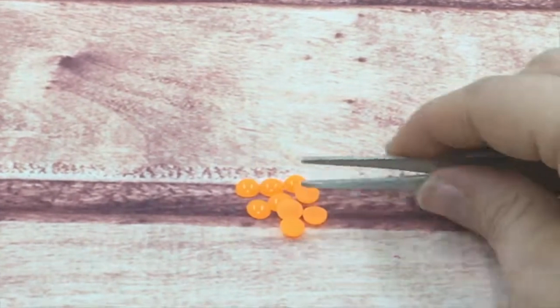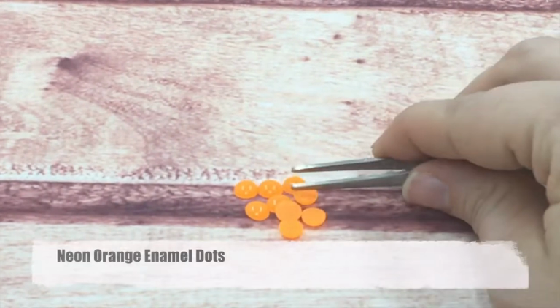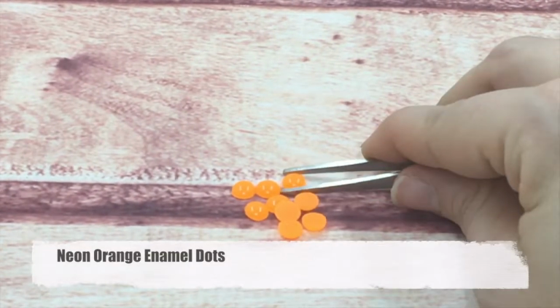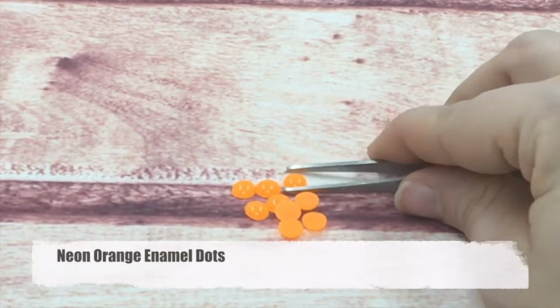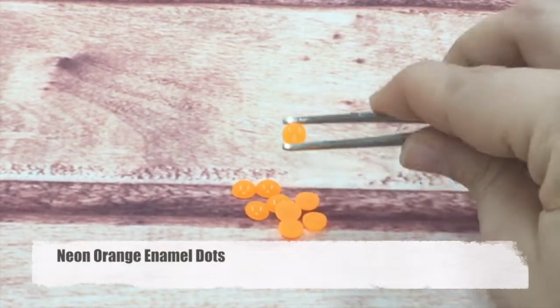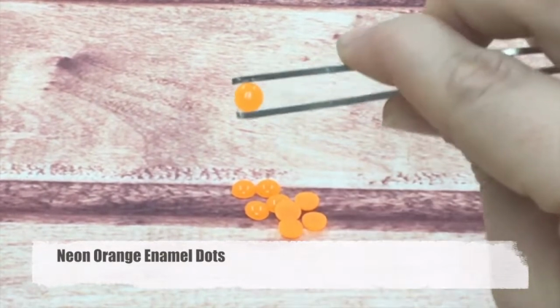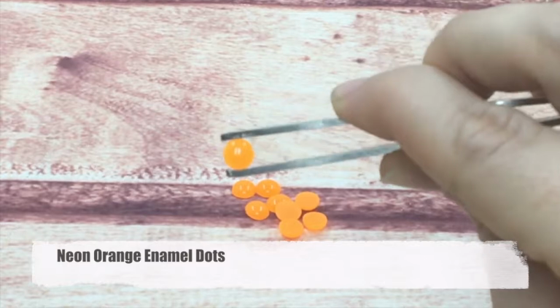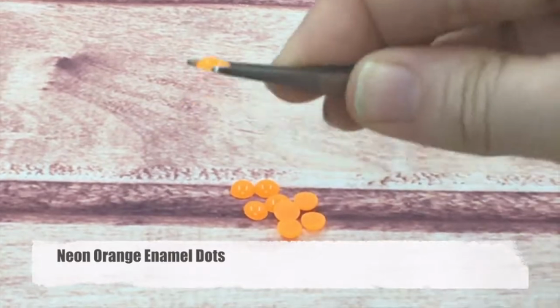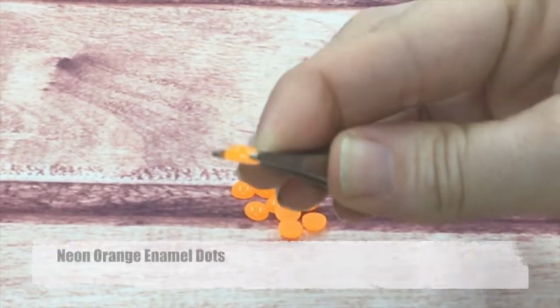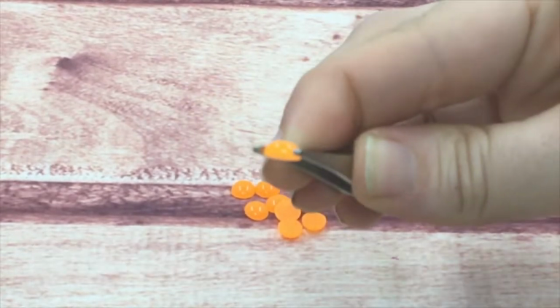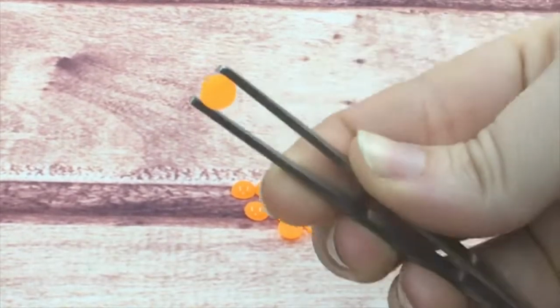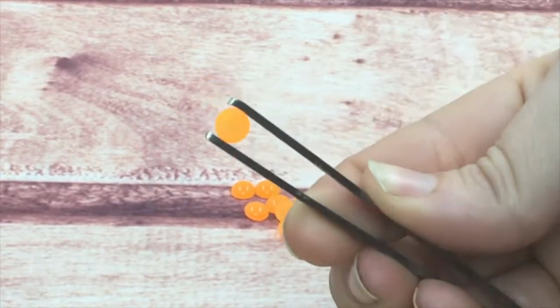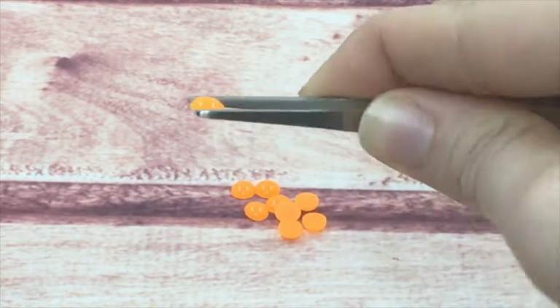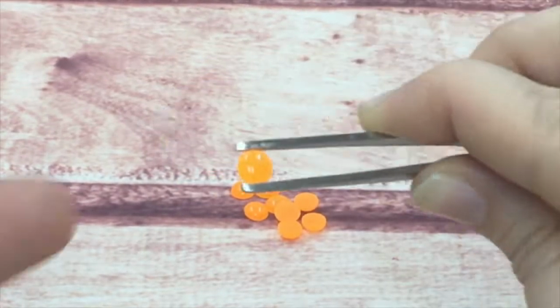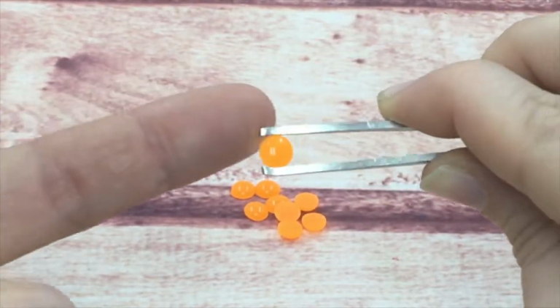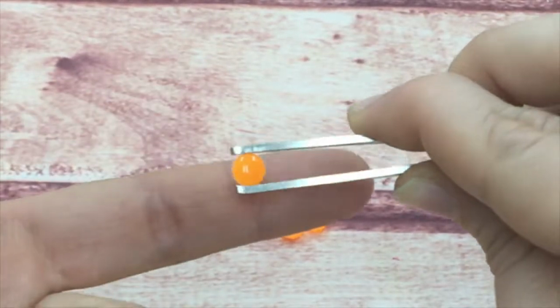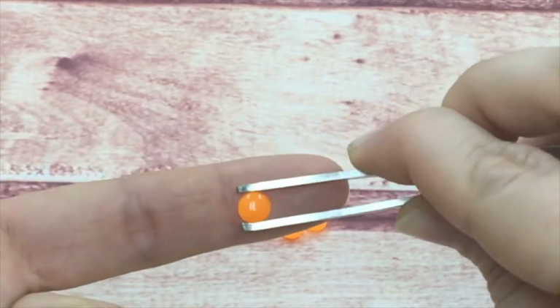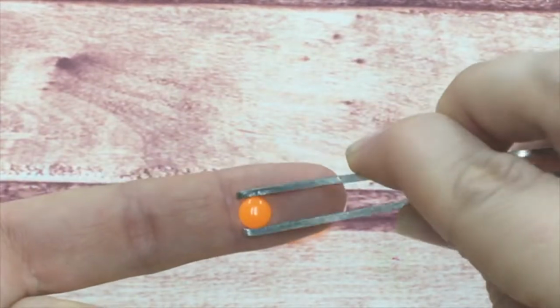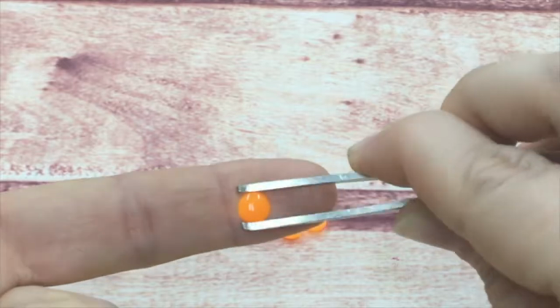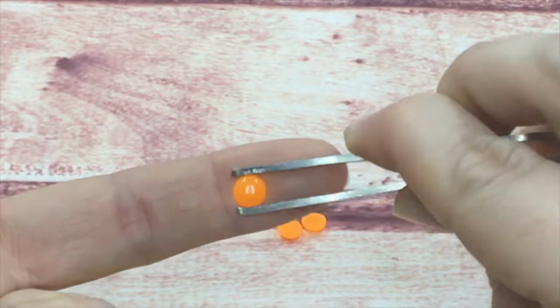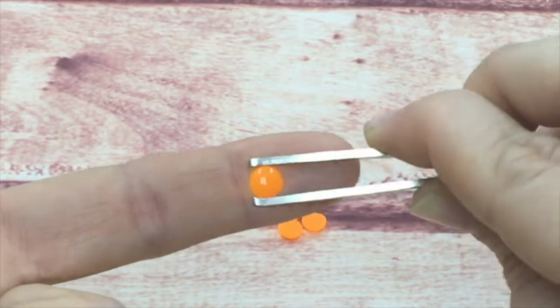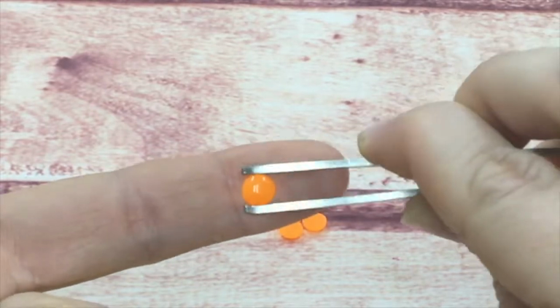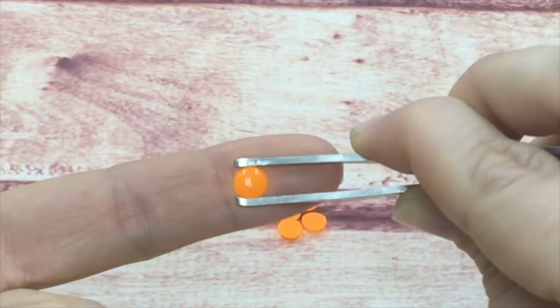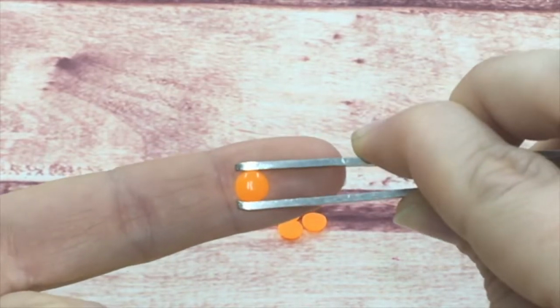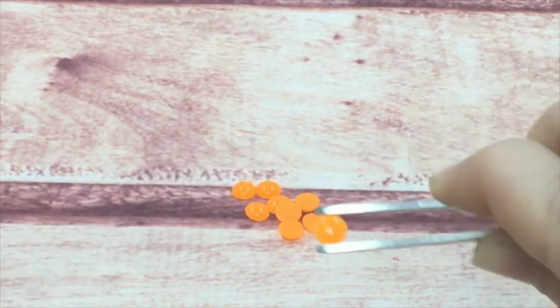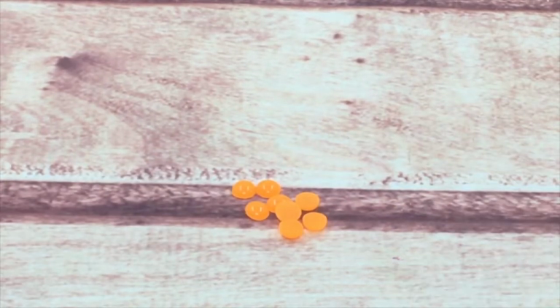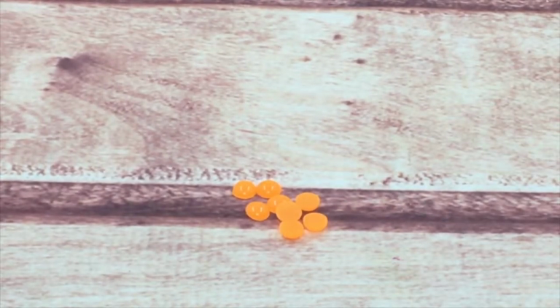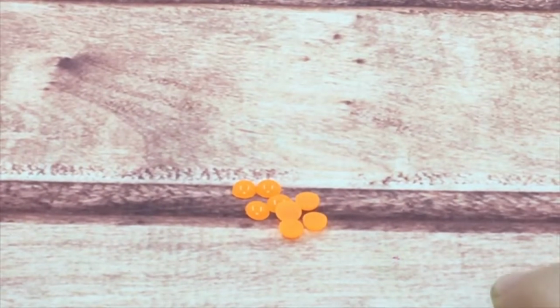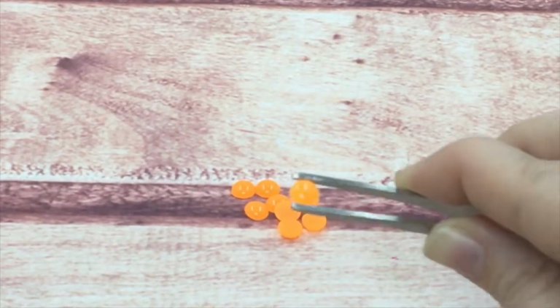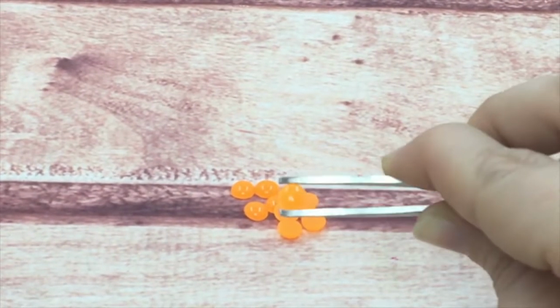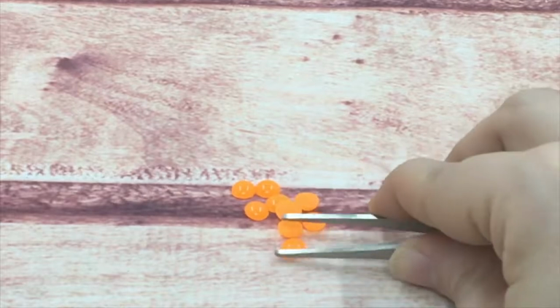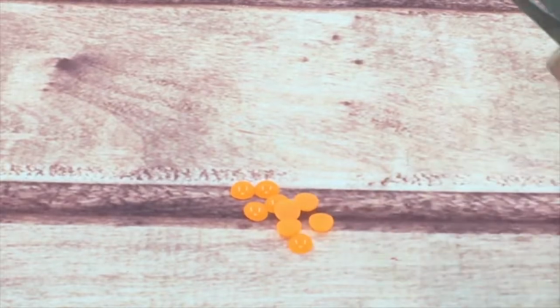Next is my neon orange enamel dots. I have other colors in the neon line, including a blue, a pink, and I believe a yellow and green. They have the same shine as the regular dots, but they are also very bright.